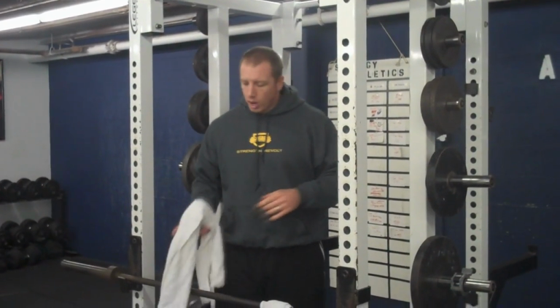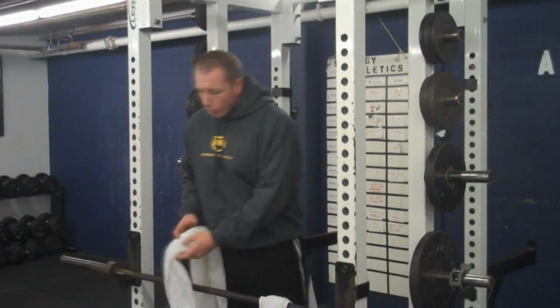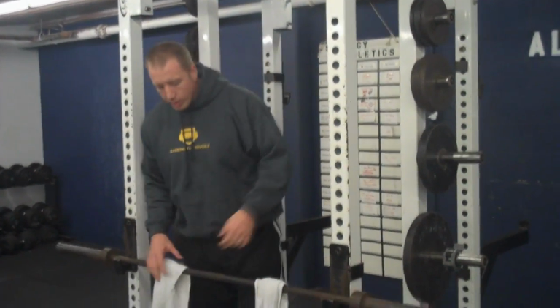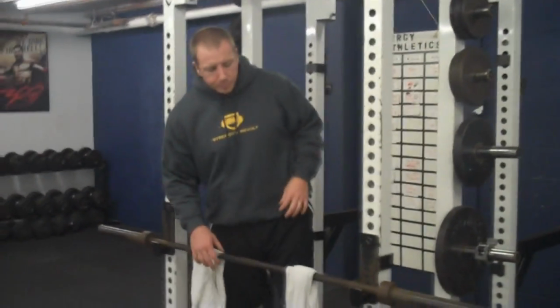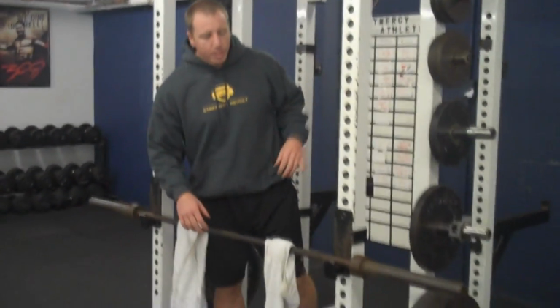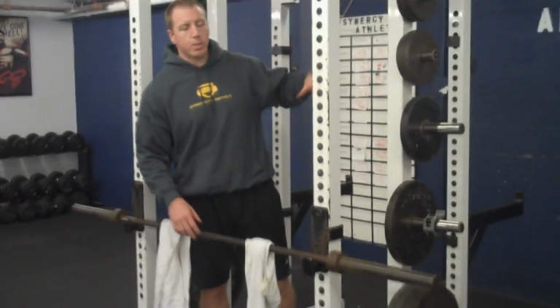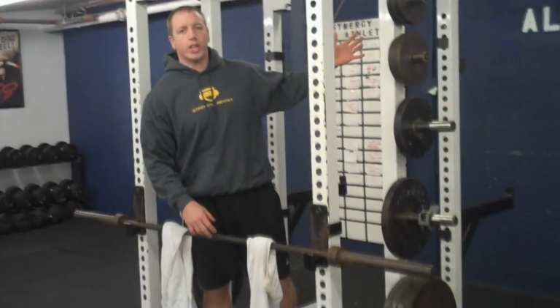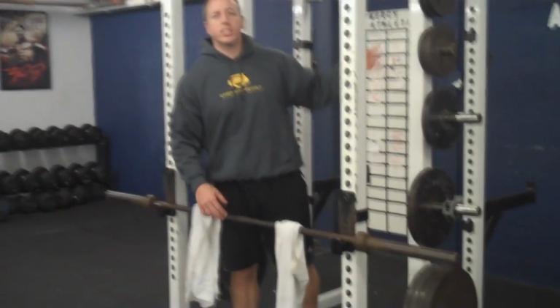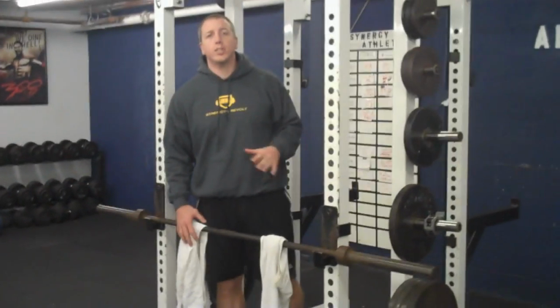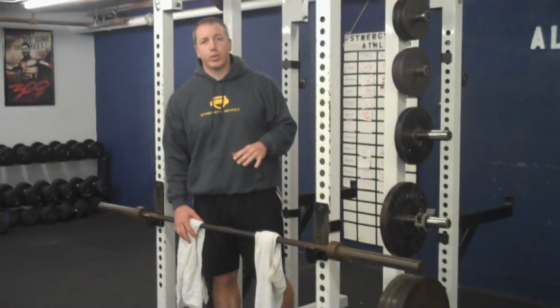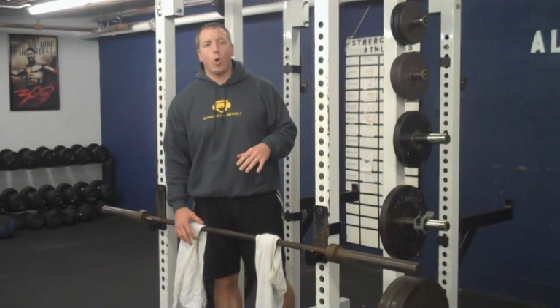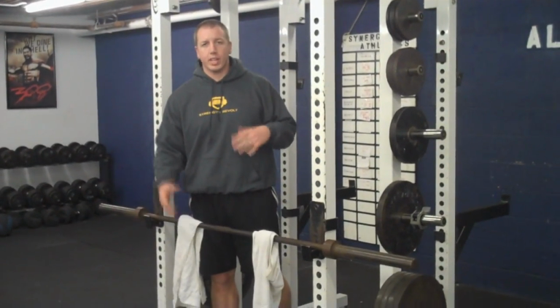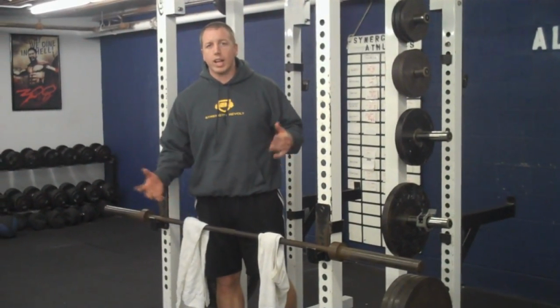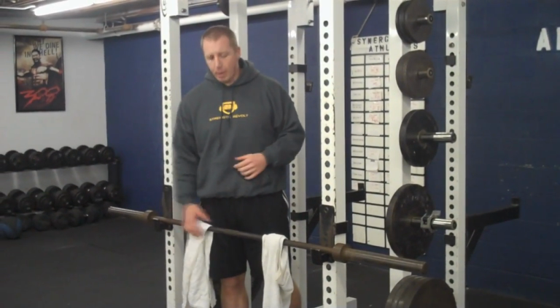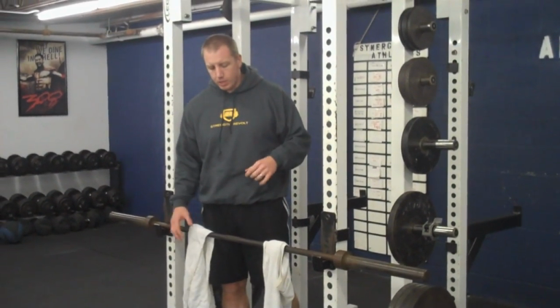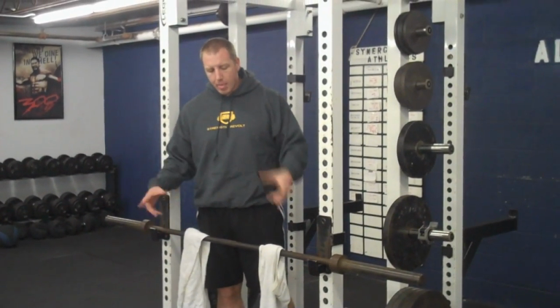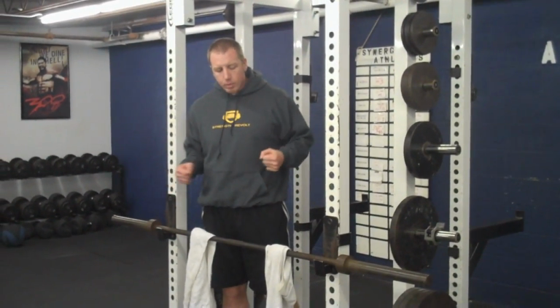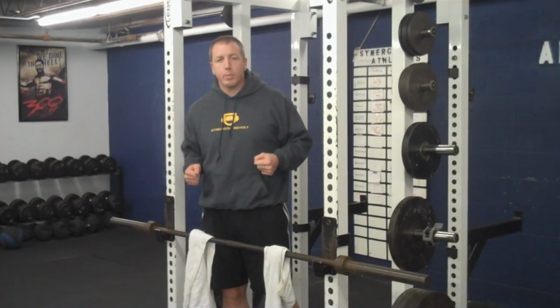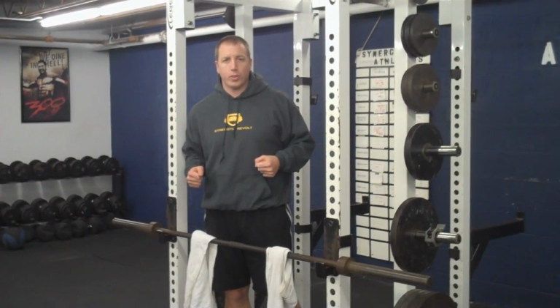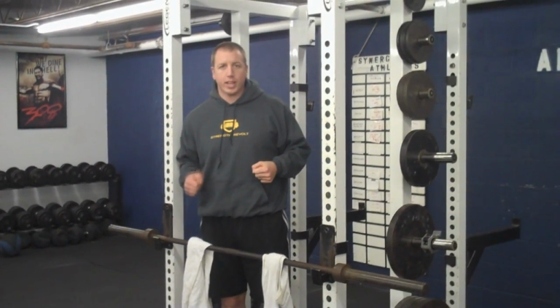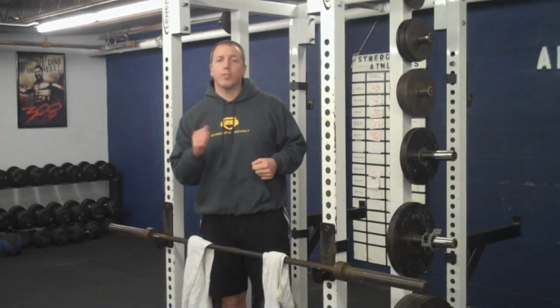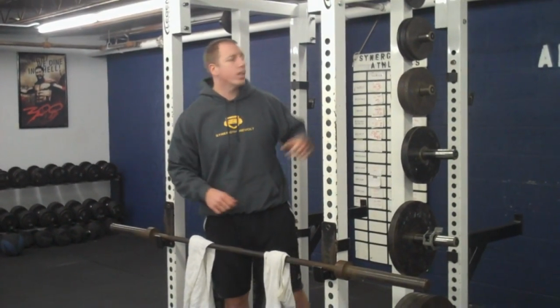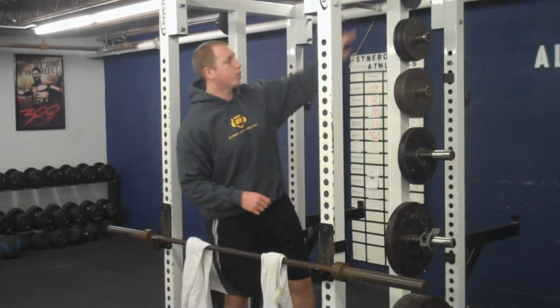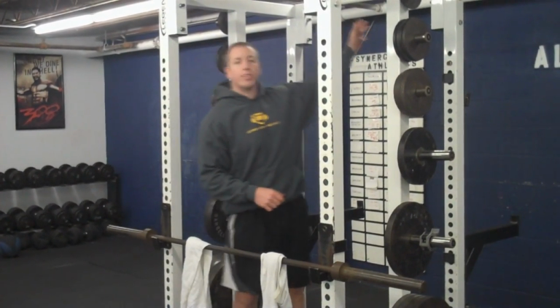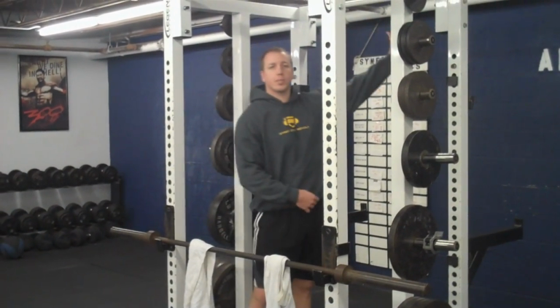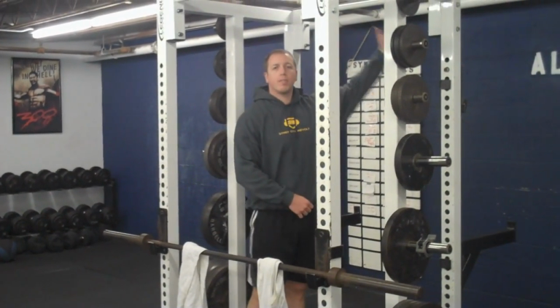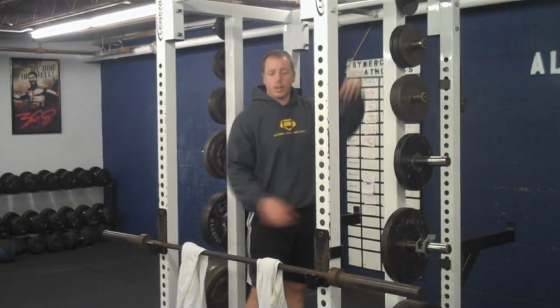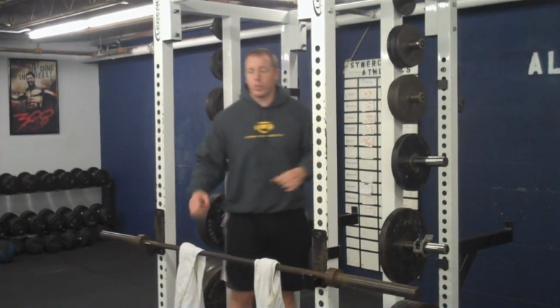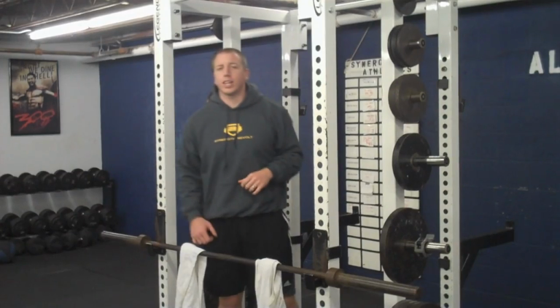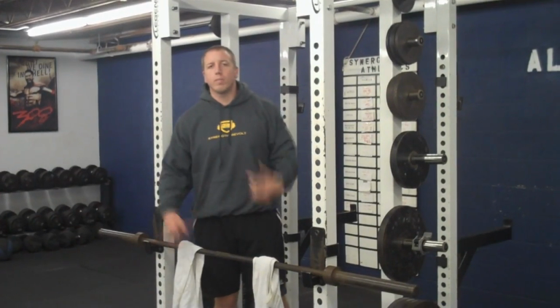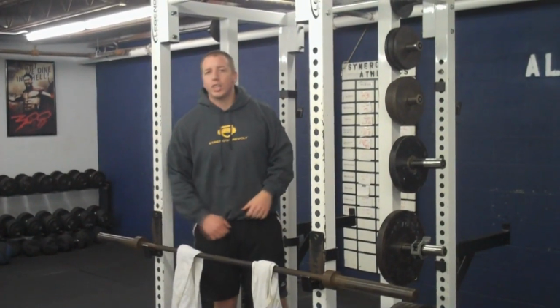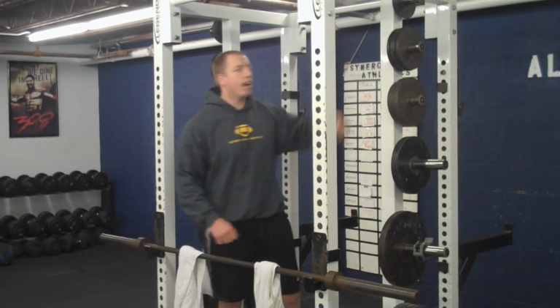What we're doing here is a simple chin-up to isometric hold. I'm going to get in the recliner supine row position, roll up, and hold it for 30 seconds. But first I'm going to start with five chin-ups — five chin-ups right into a 30-second hold.